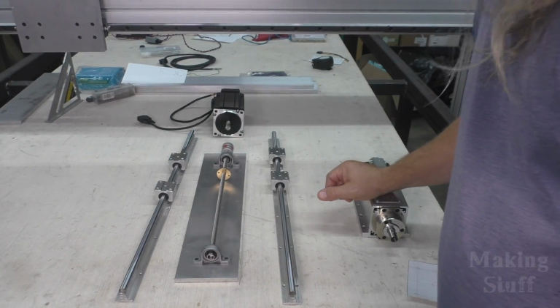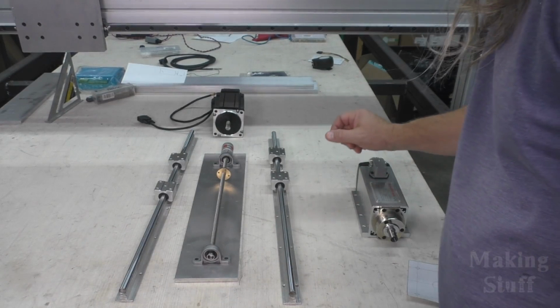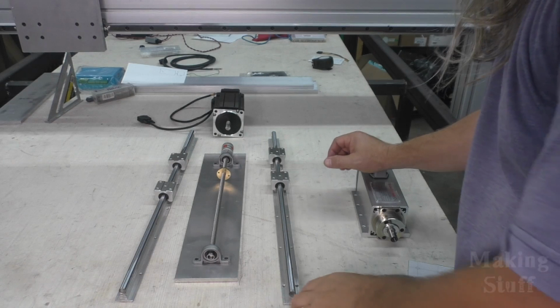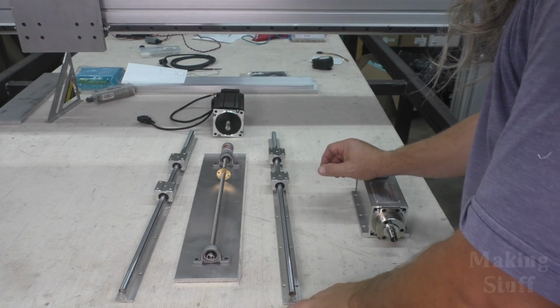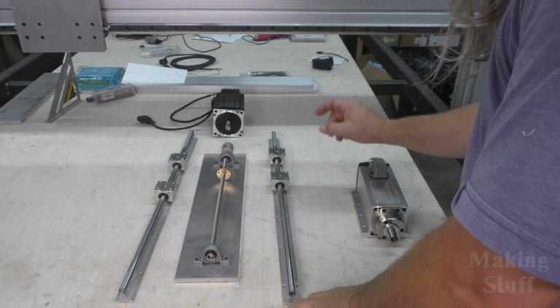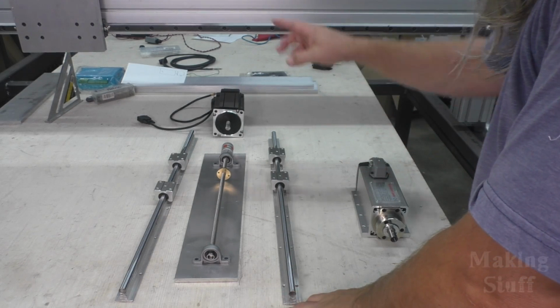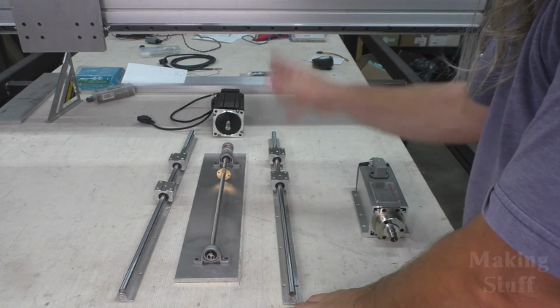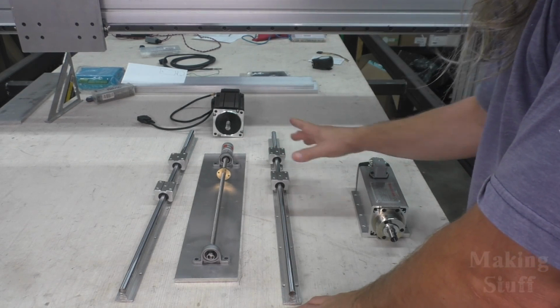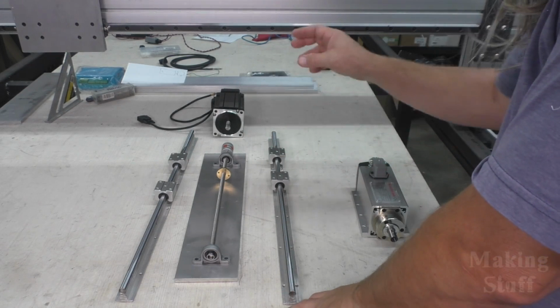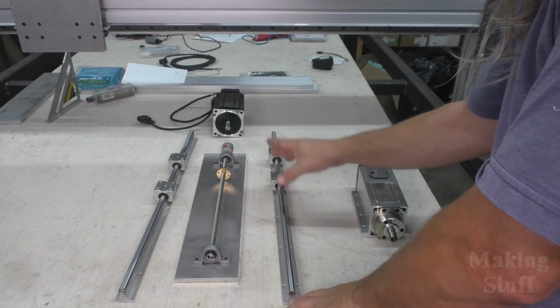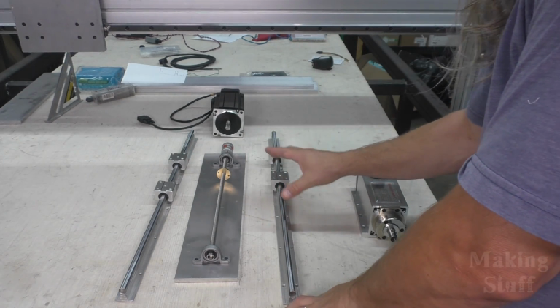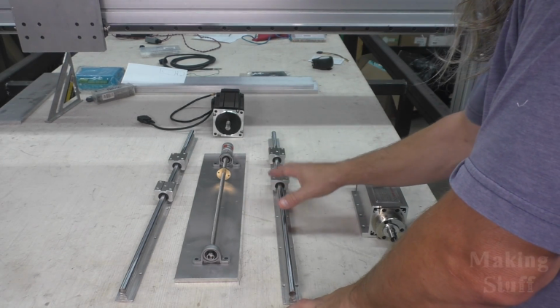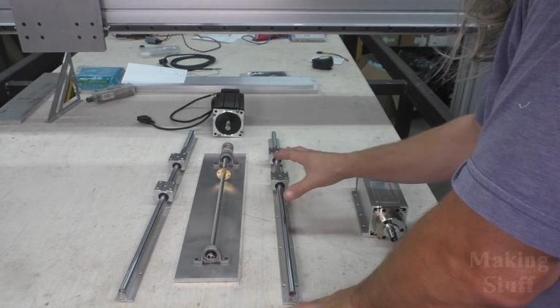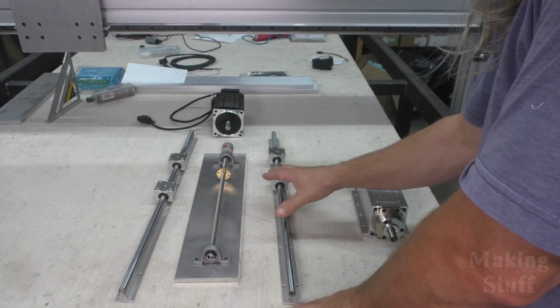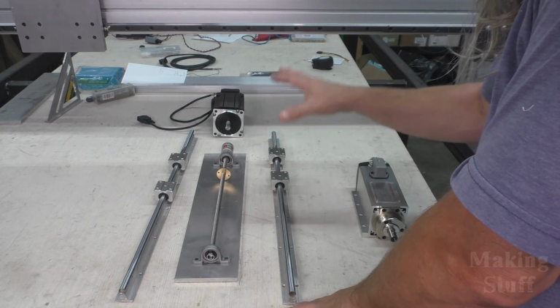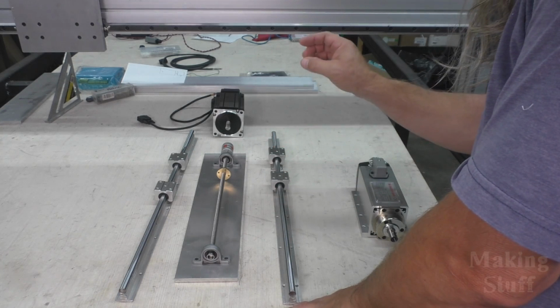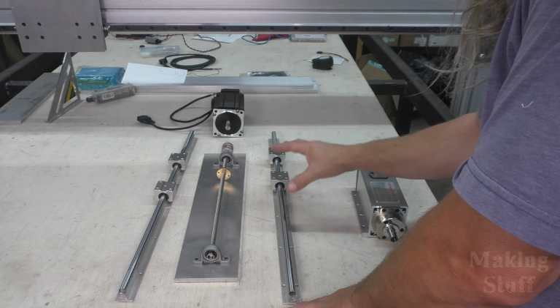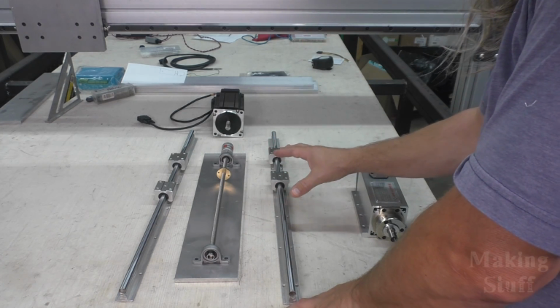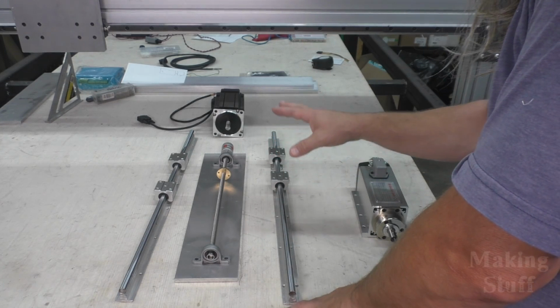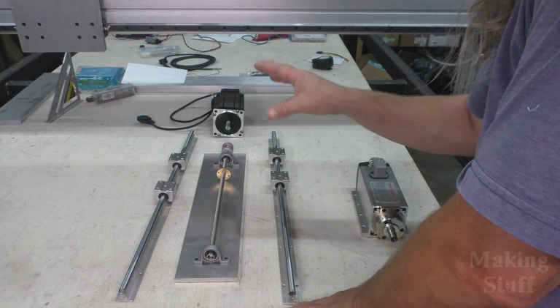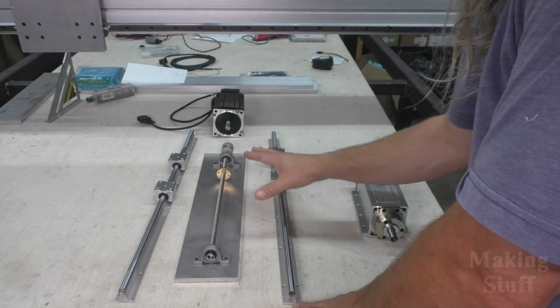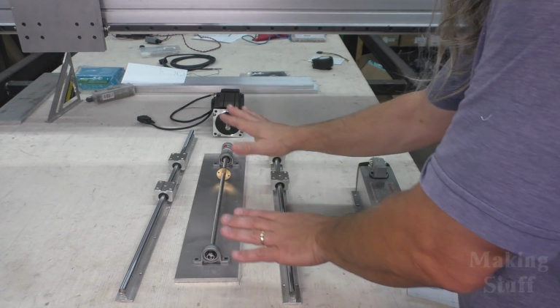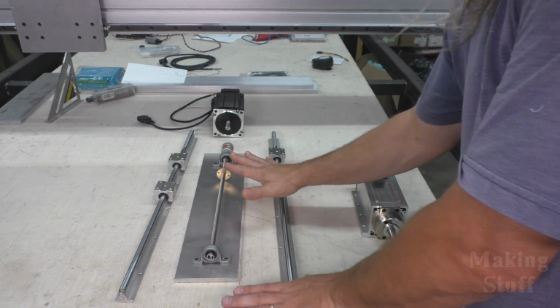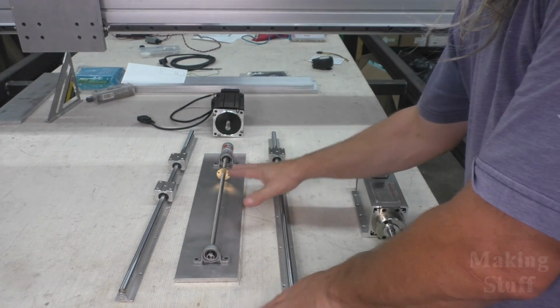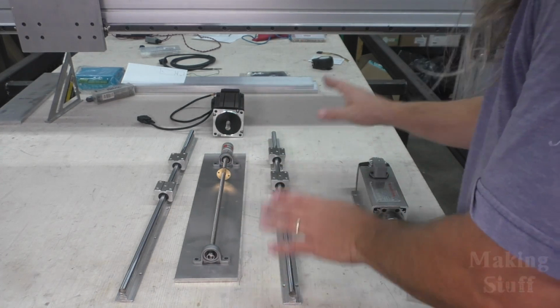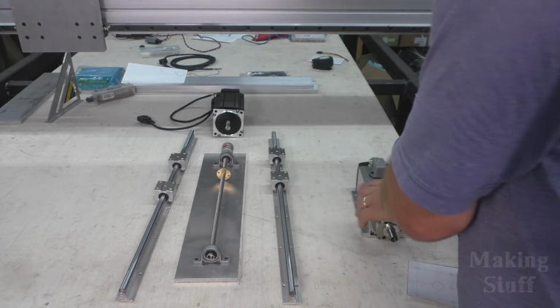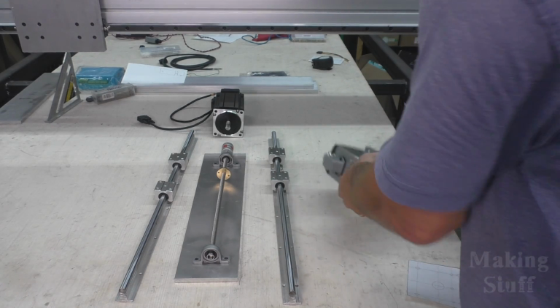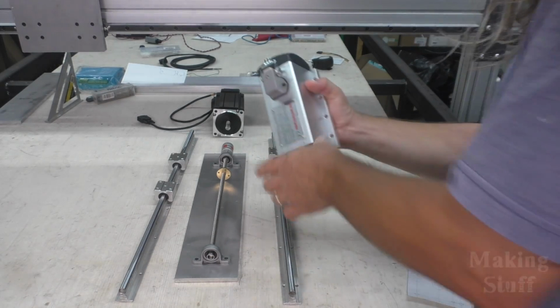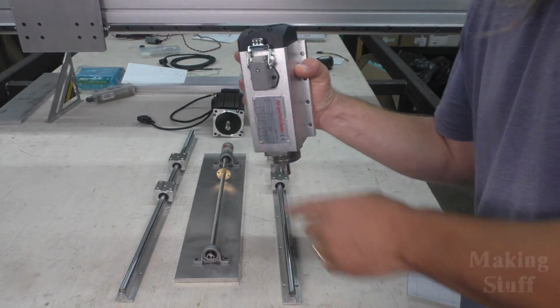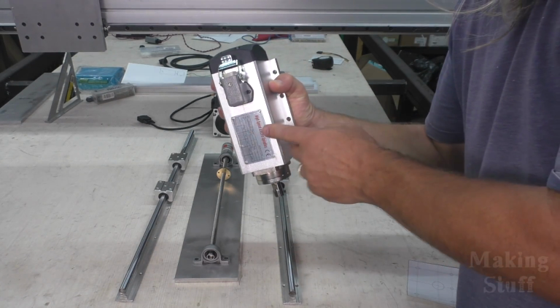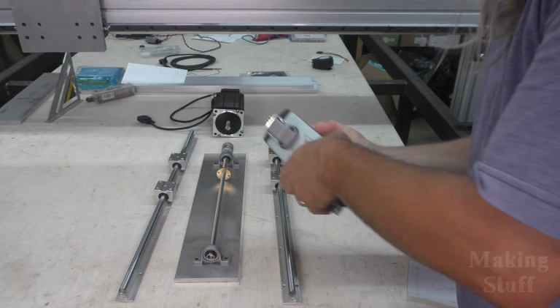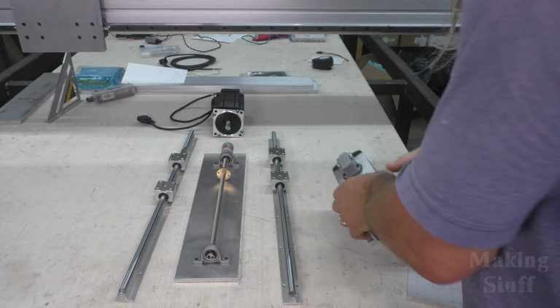So it's time to start on the z-axis and what I would like to do is build one exactly like the CNC plasma, but I'm going to have it on a bigger scale and instead of a plasma torch it would of course have a spindle mounted to it.